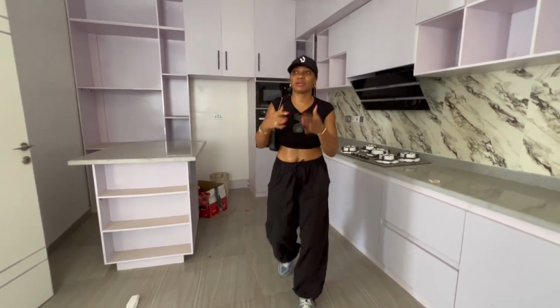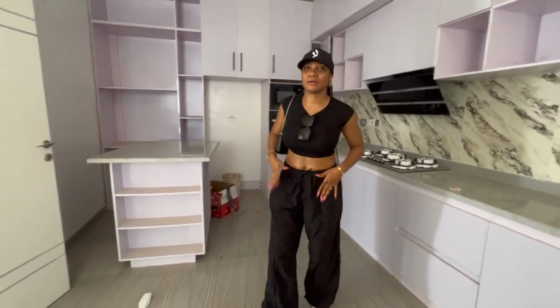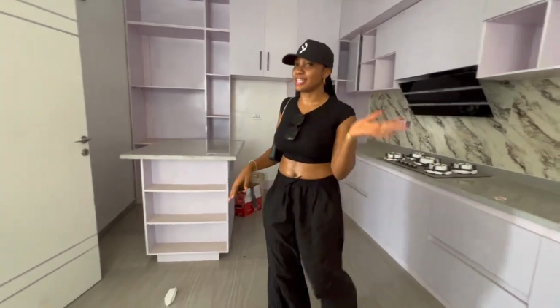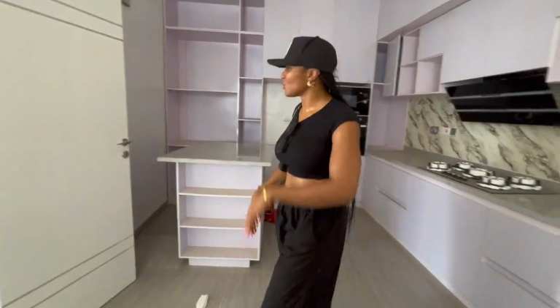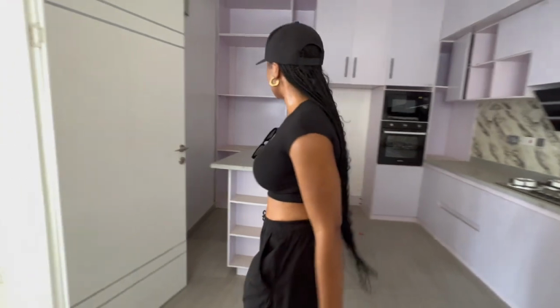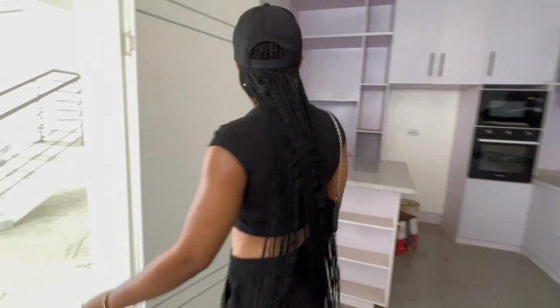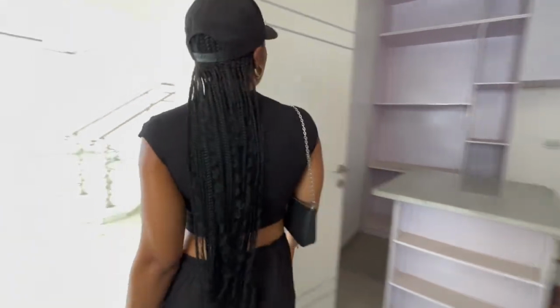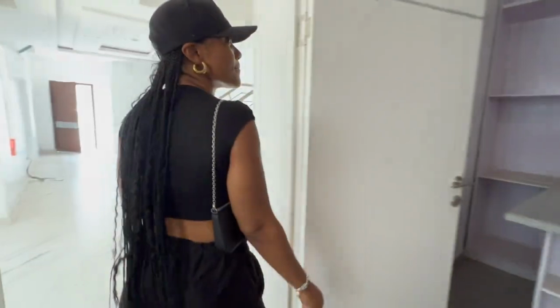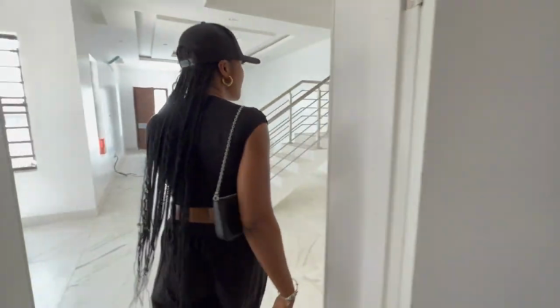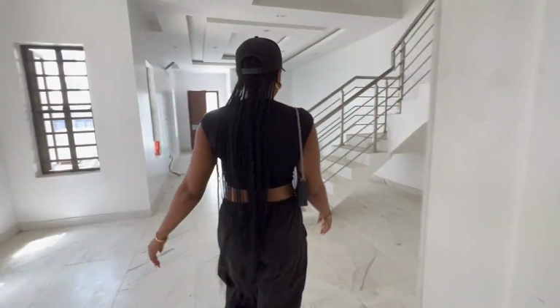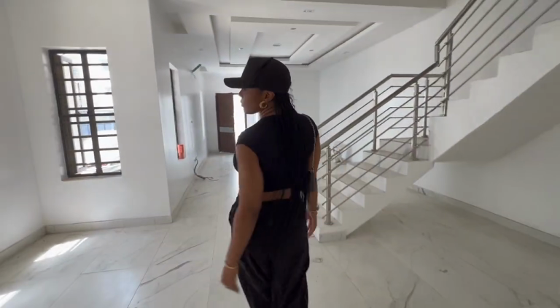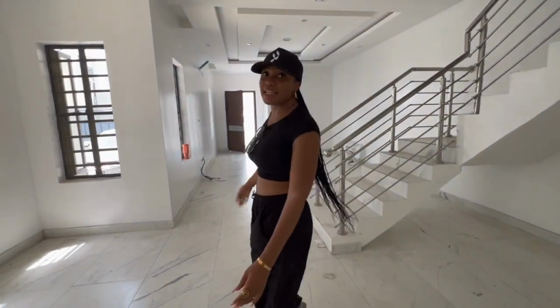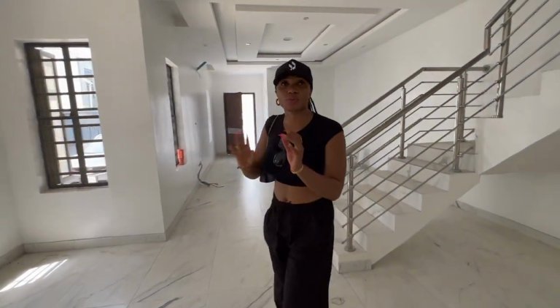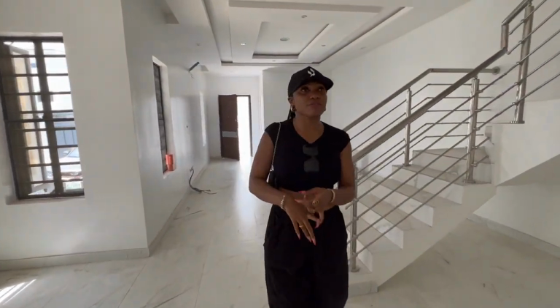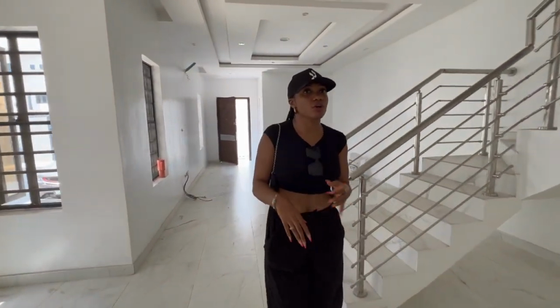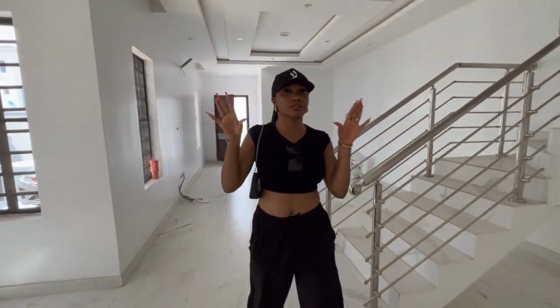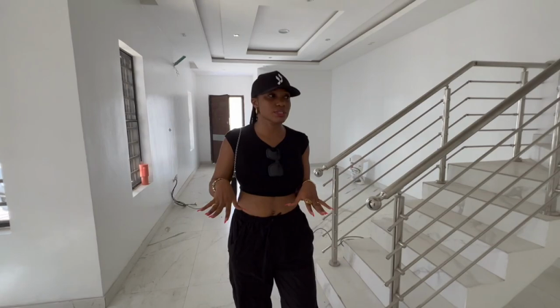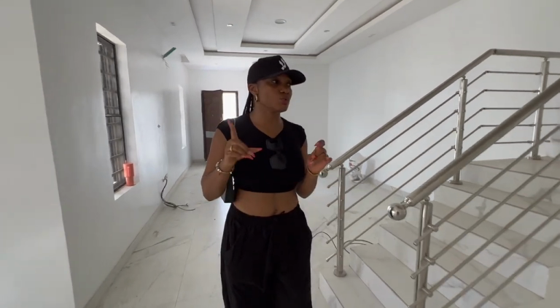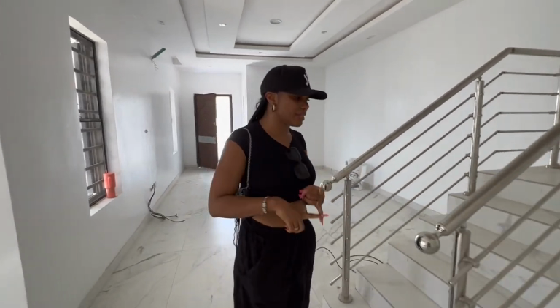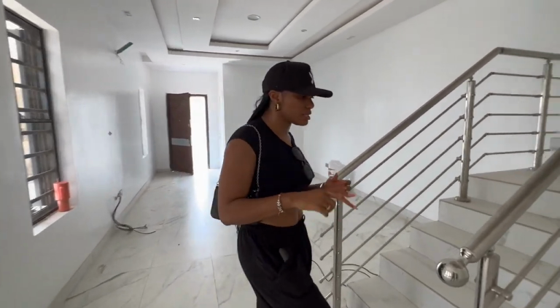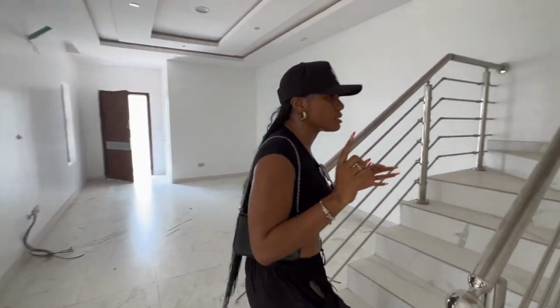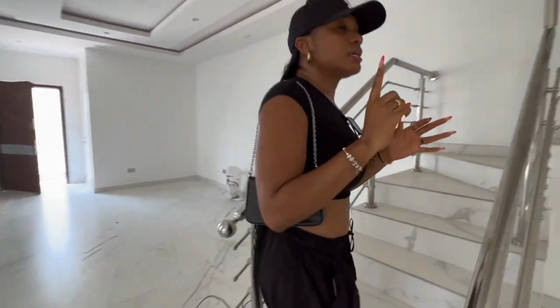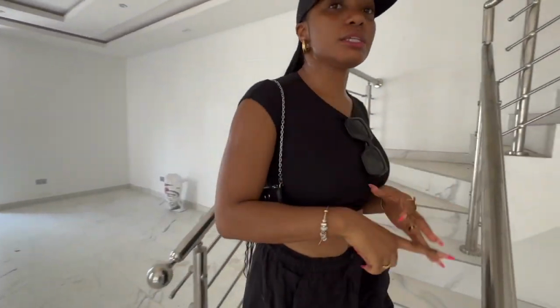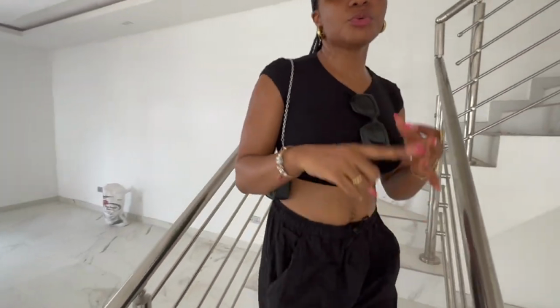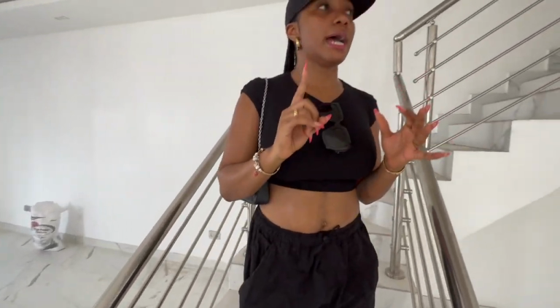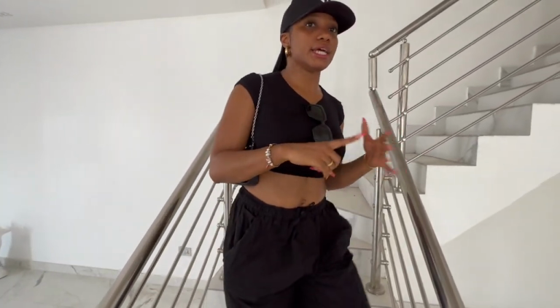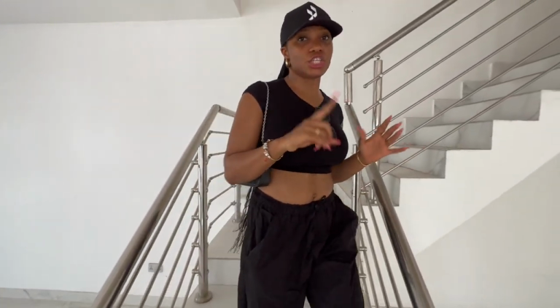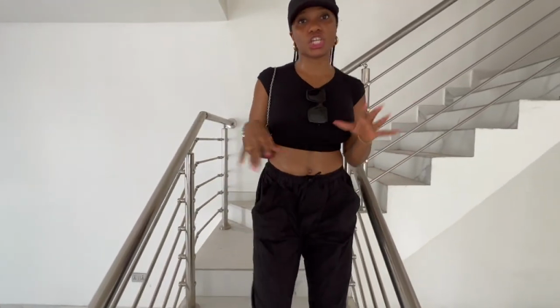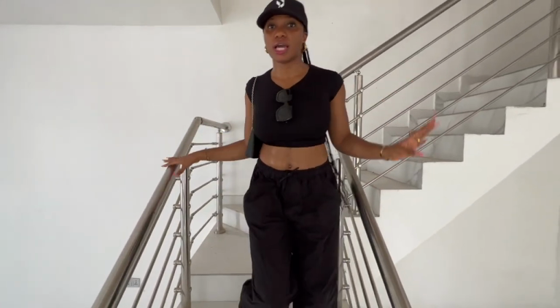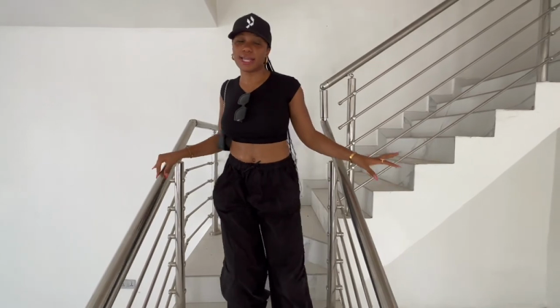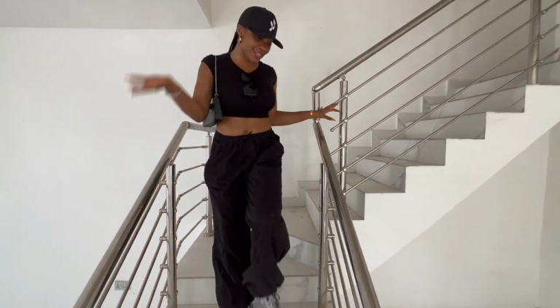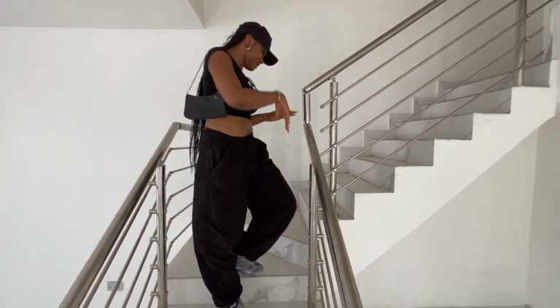So that's what we have for downstairs — the sitting room and the kitchen. Let's go upstairs.